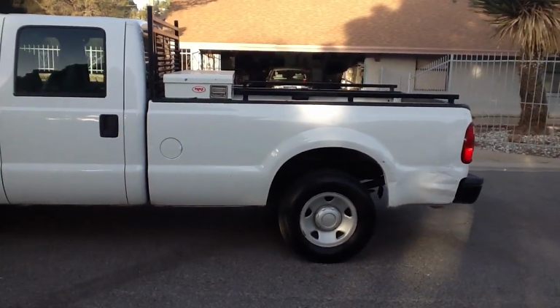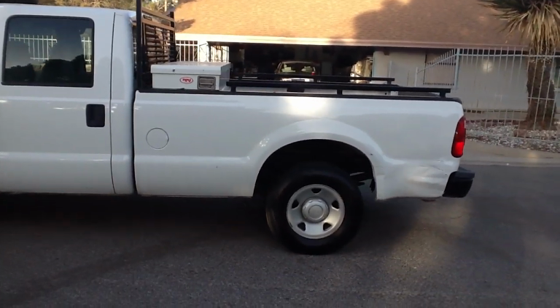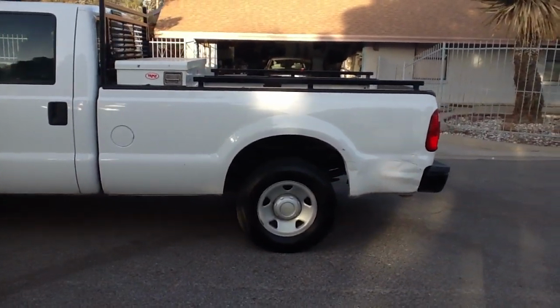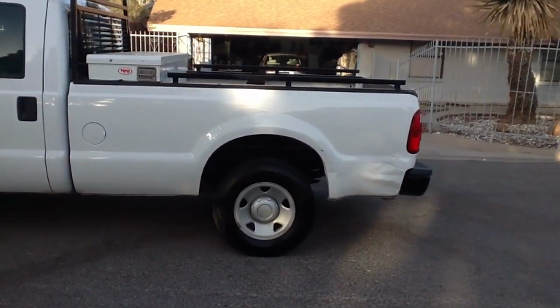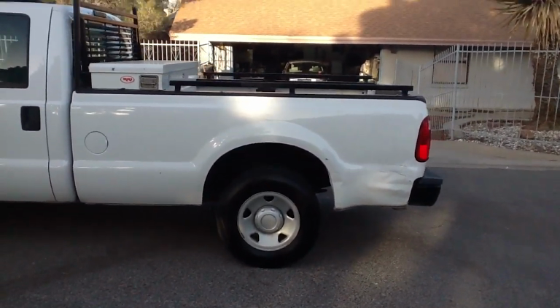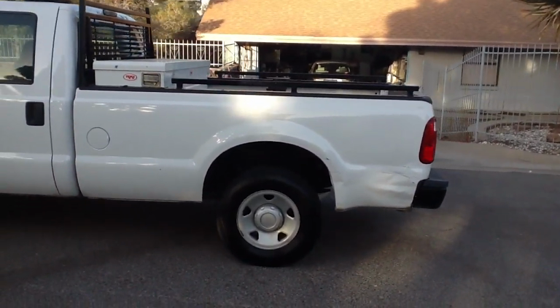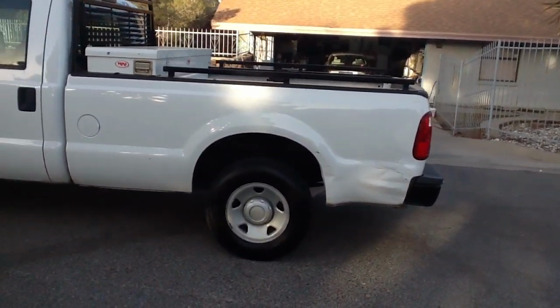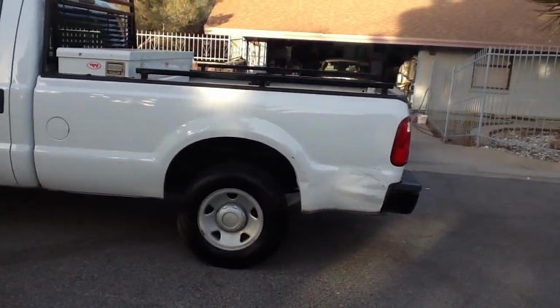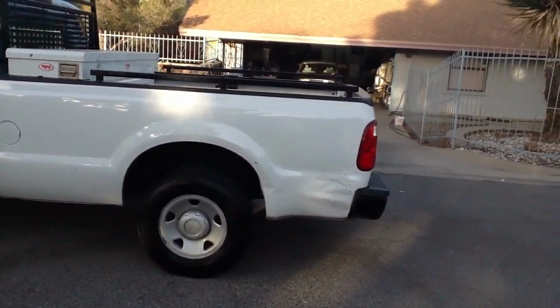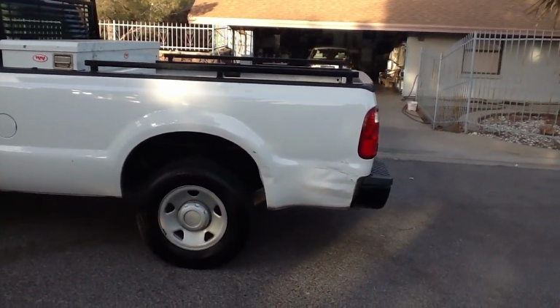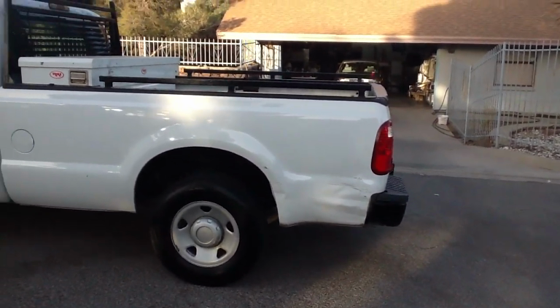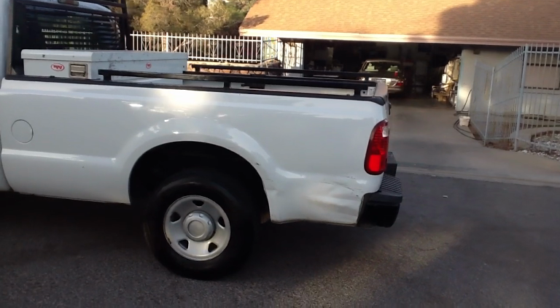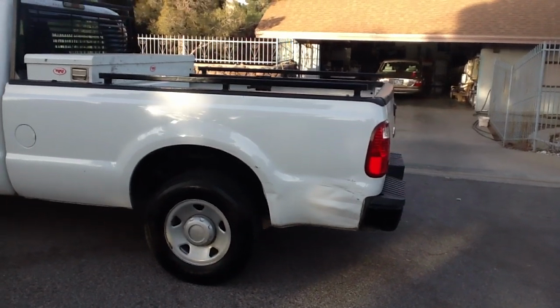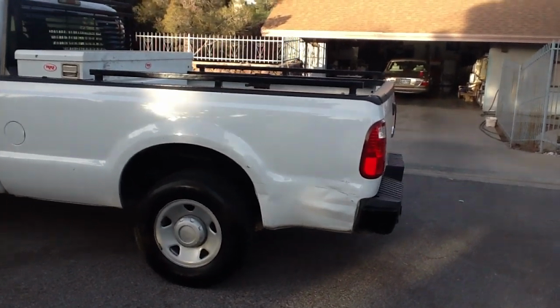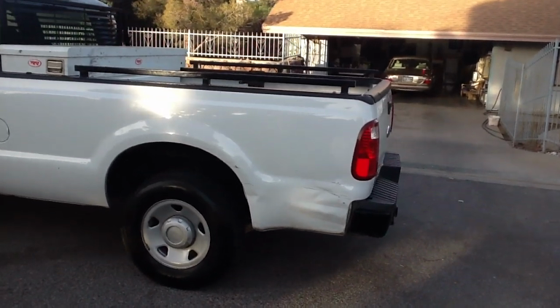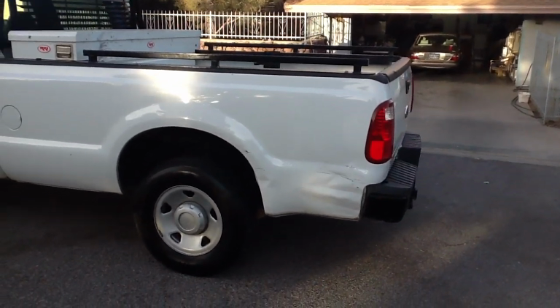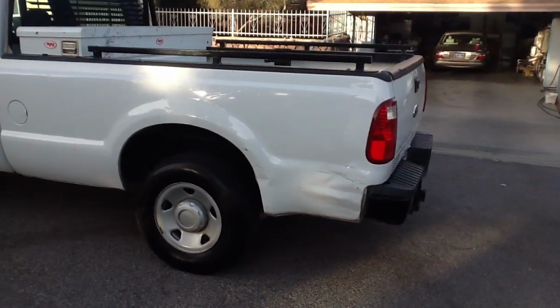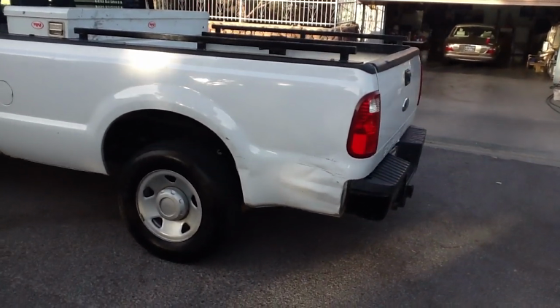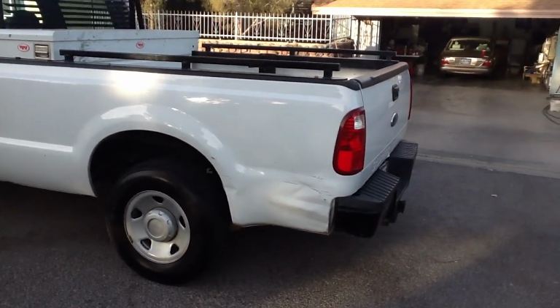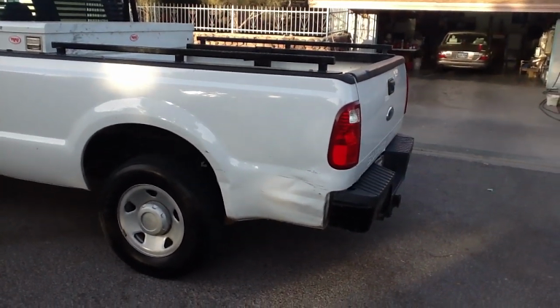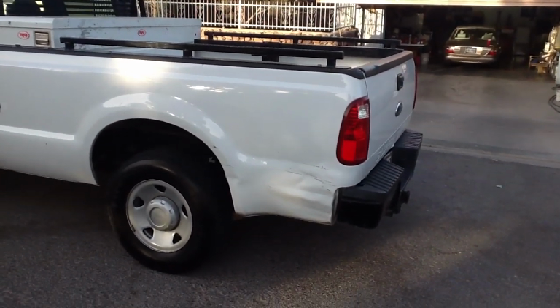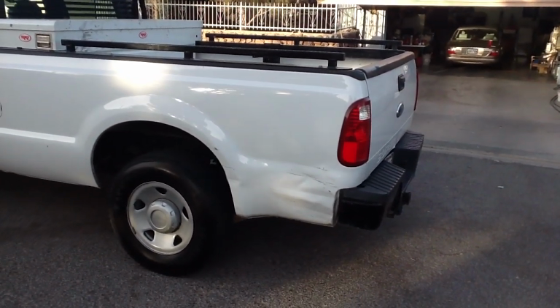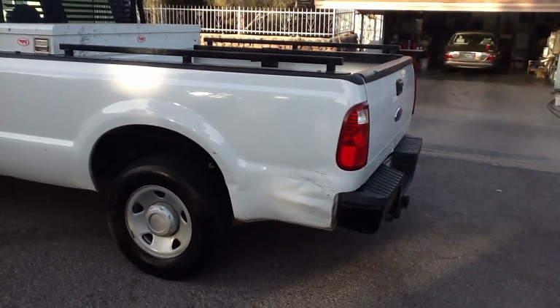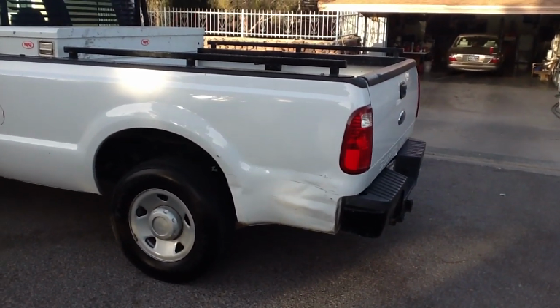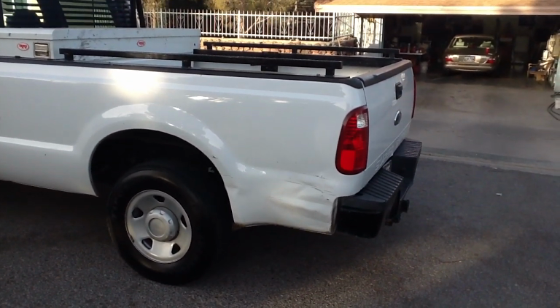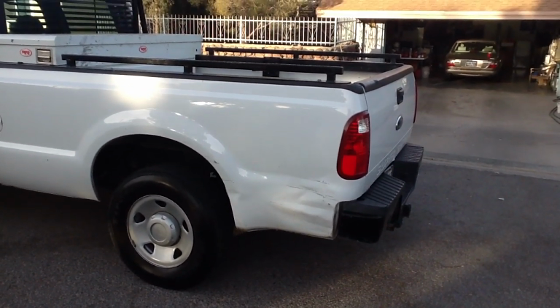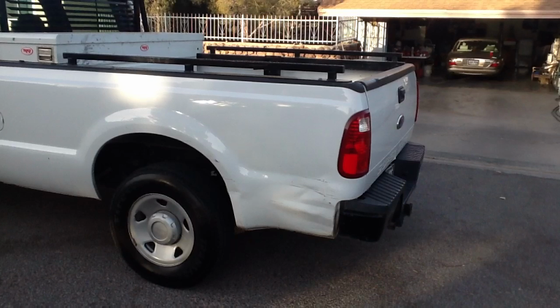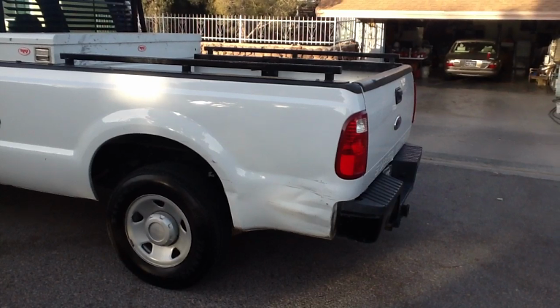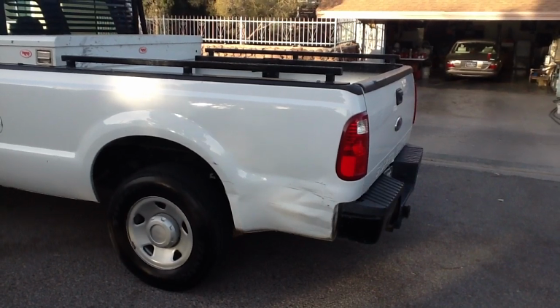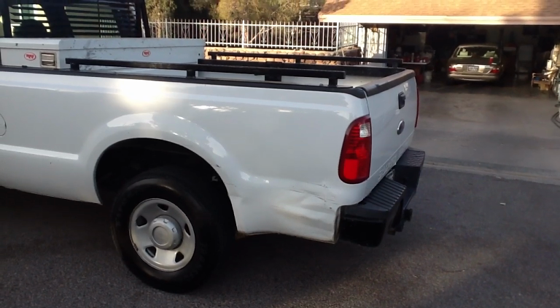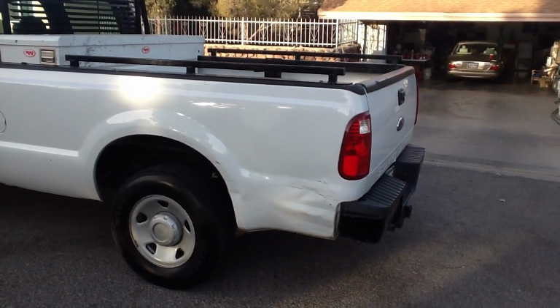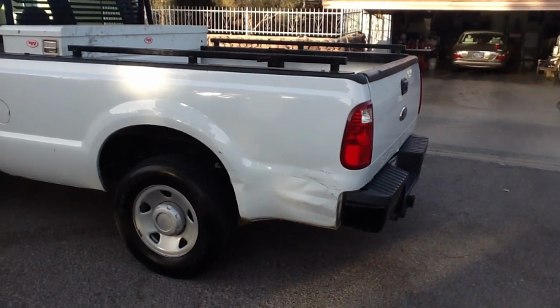Got a little damage on the rear here. I can take care of this — my shop's just so backed up at this point that I put it off to the side, but that is an easy deal for us and we can make it look brand new.